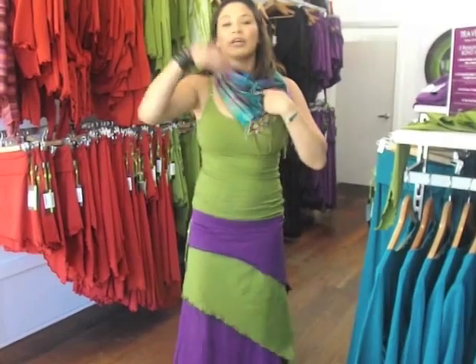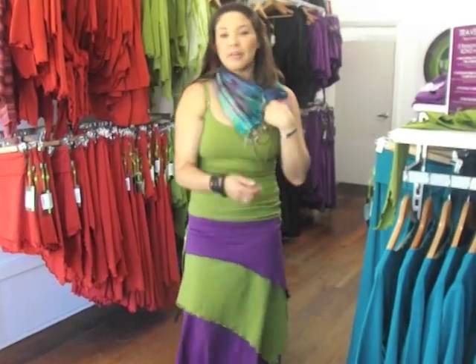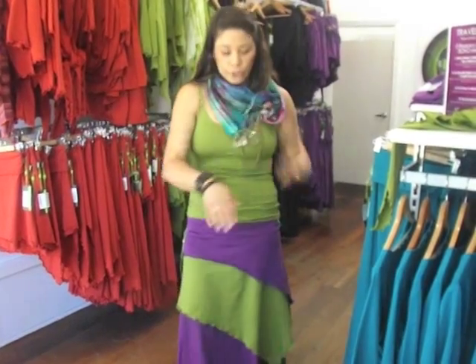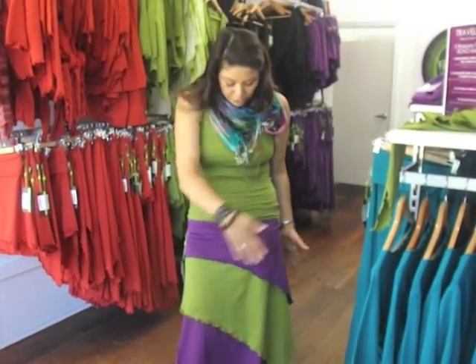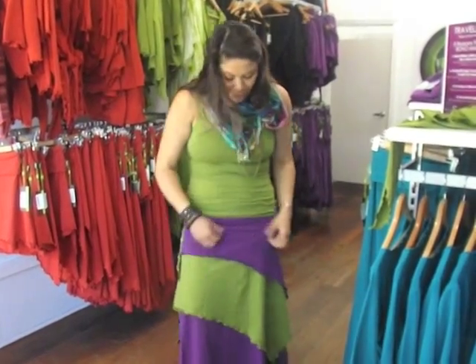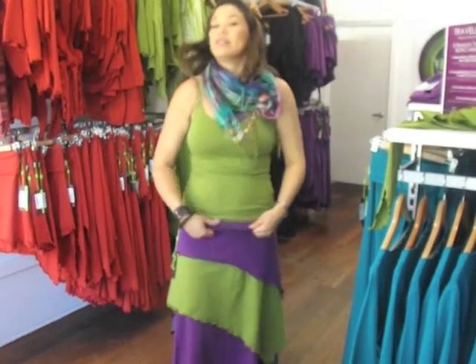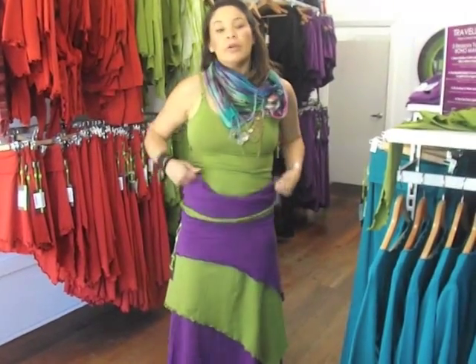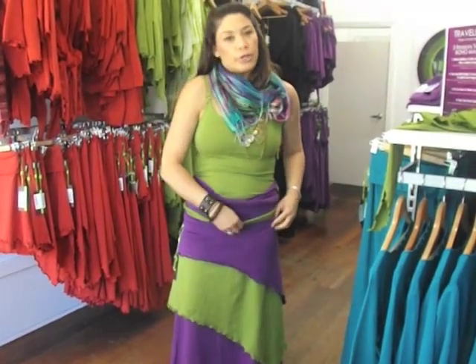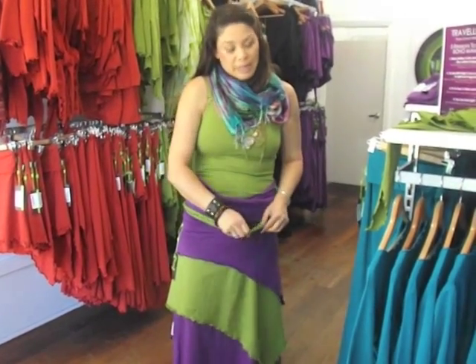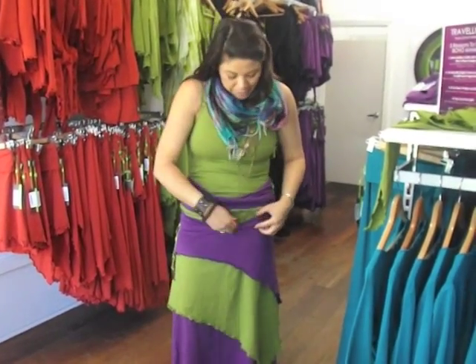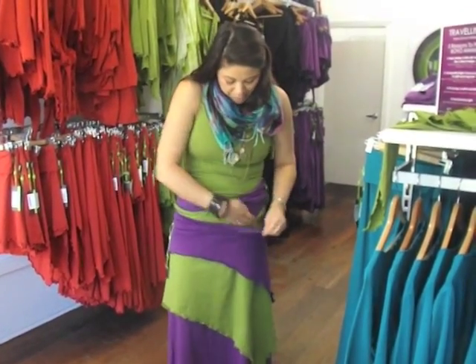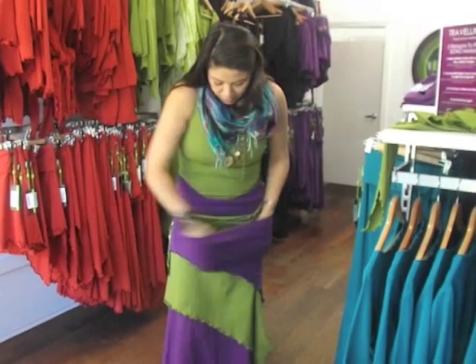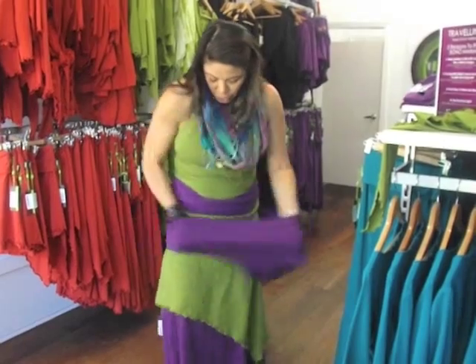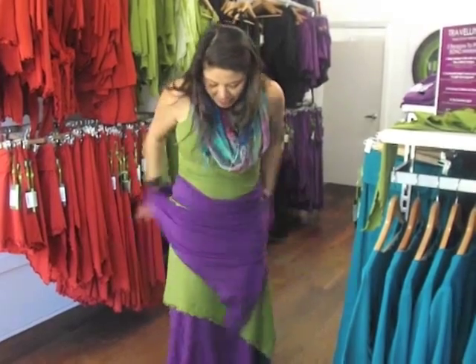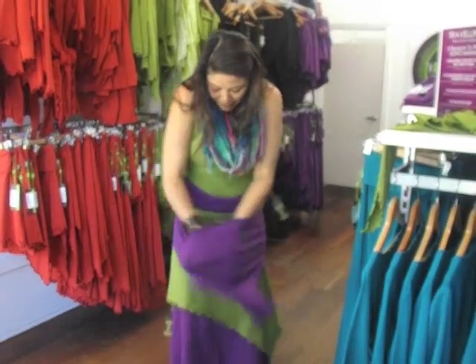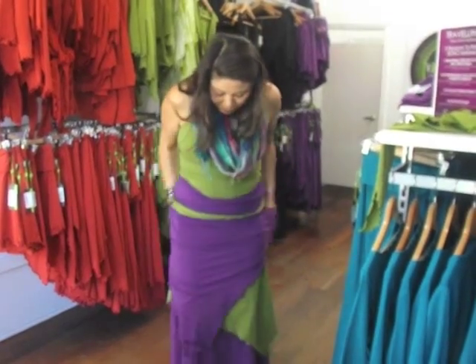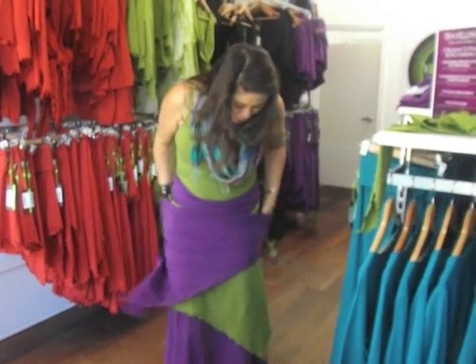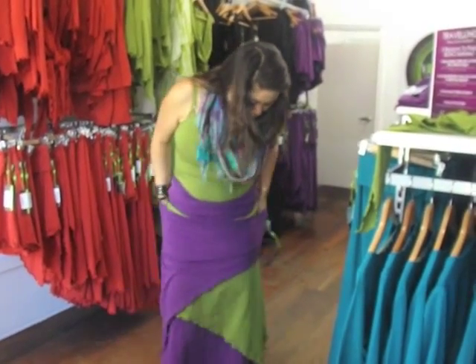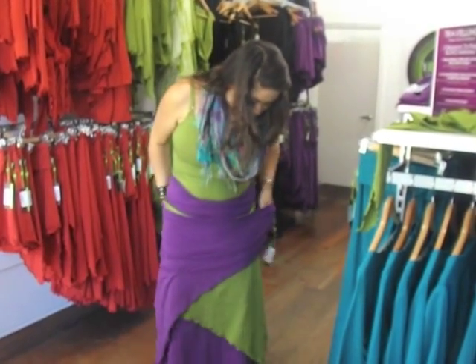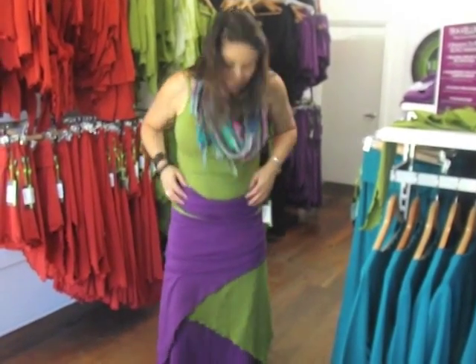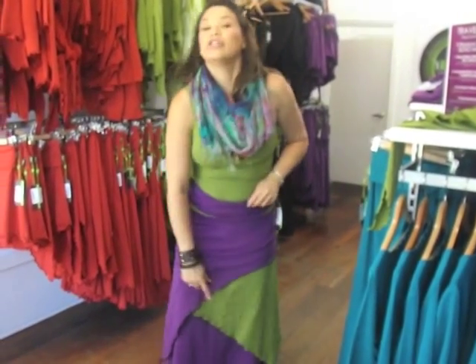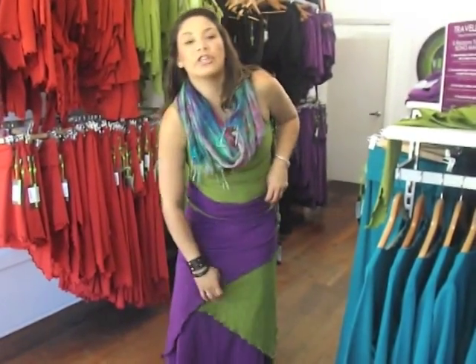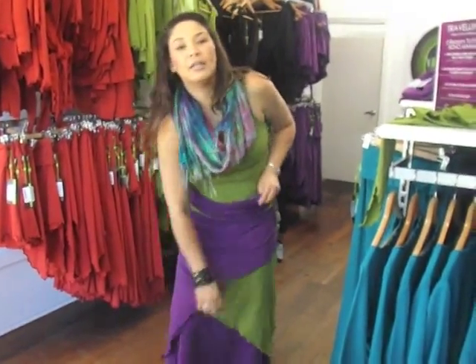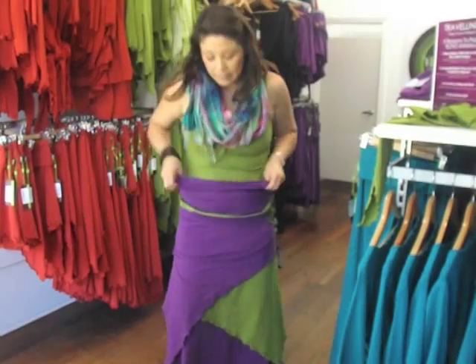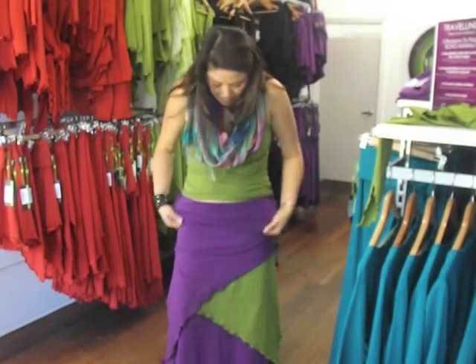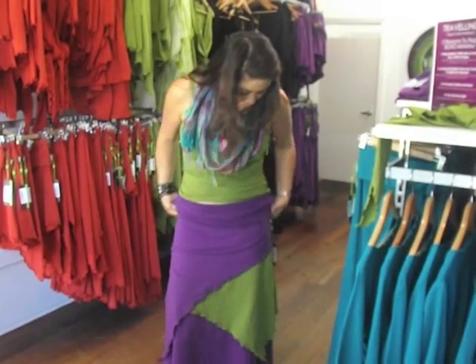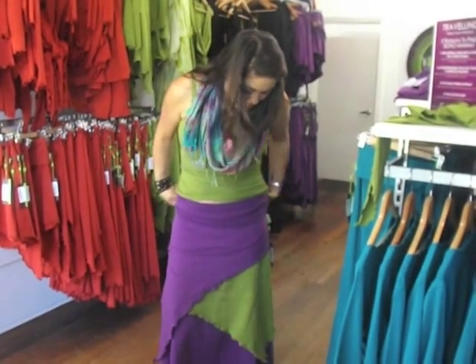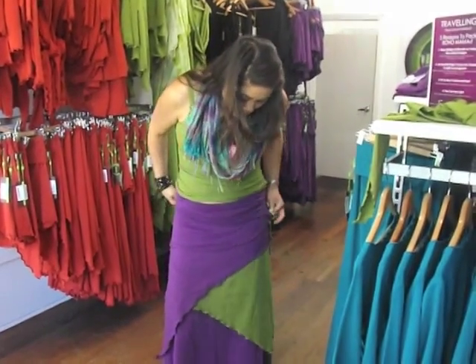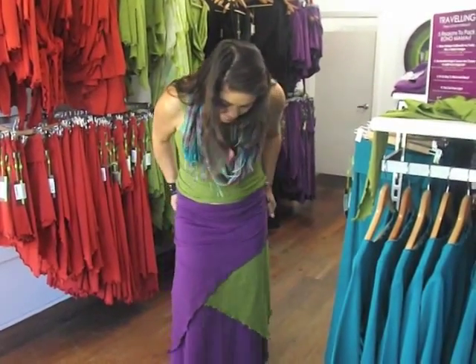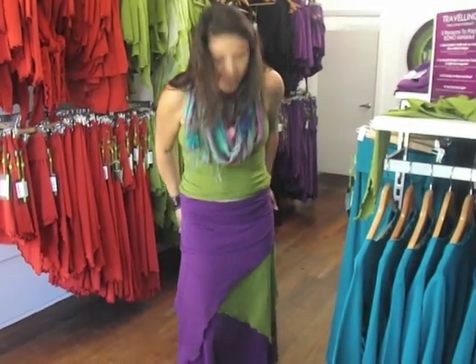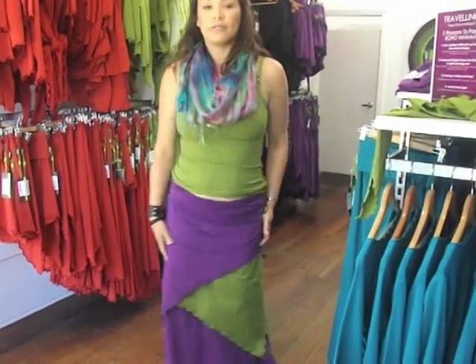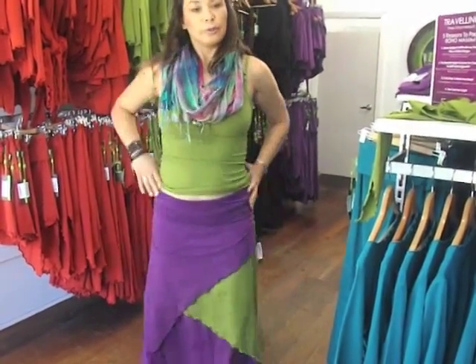You can layer as much as you want, you can criss-cross them, you can turn them back to front. I'll just show you how we can turn it back to front to create another look. You can also change the colours to create lots of different looks.